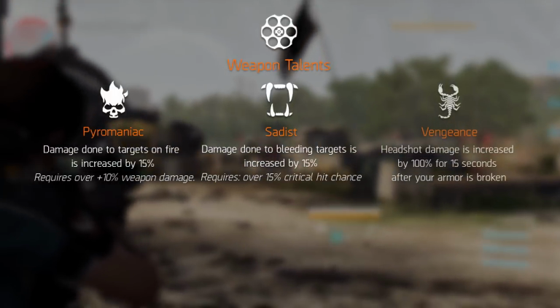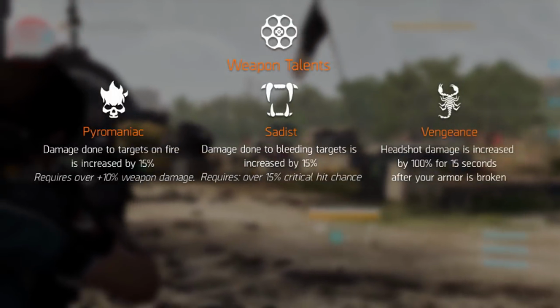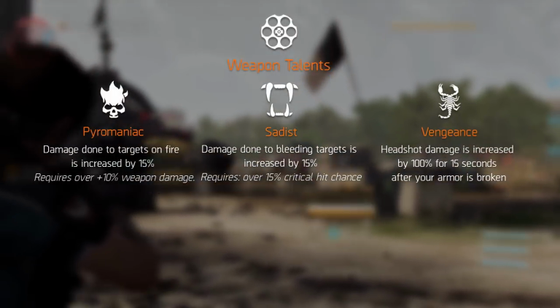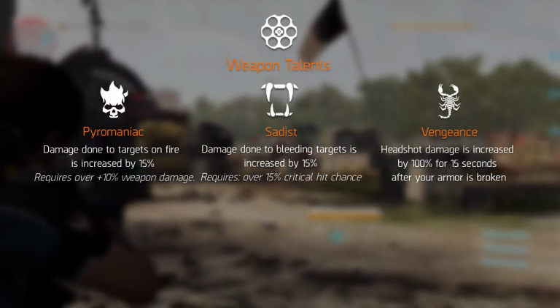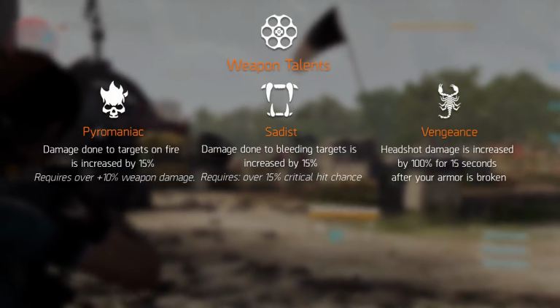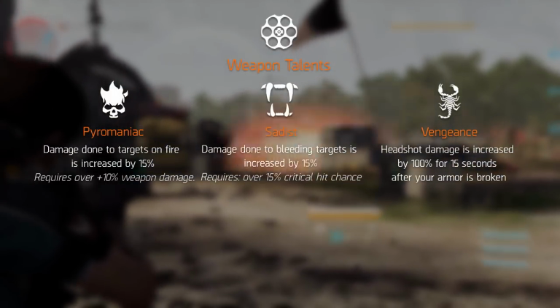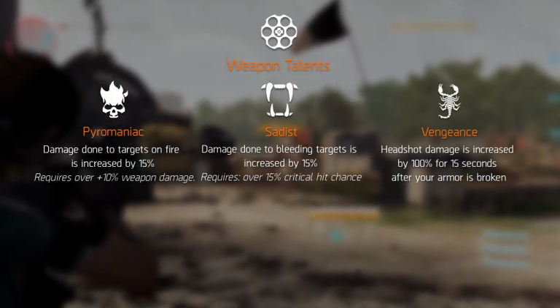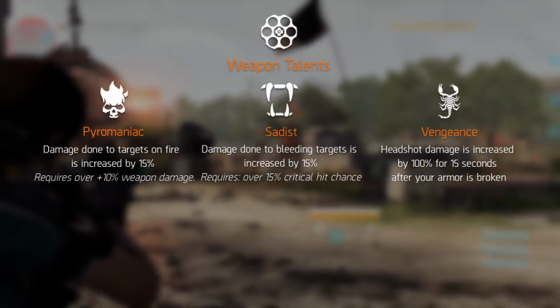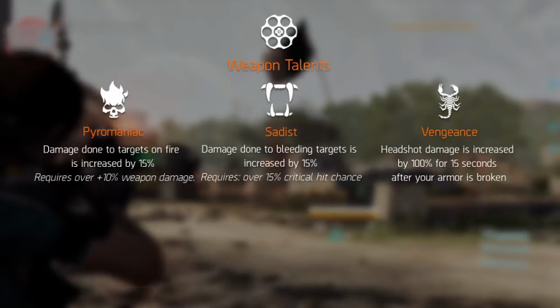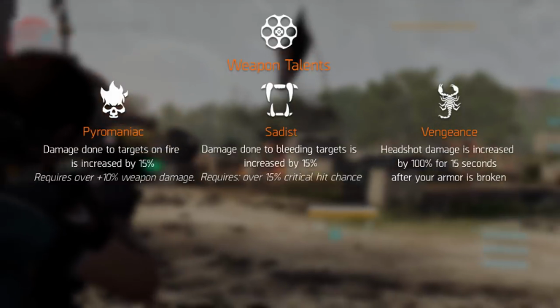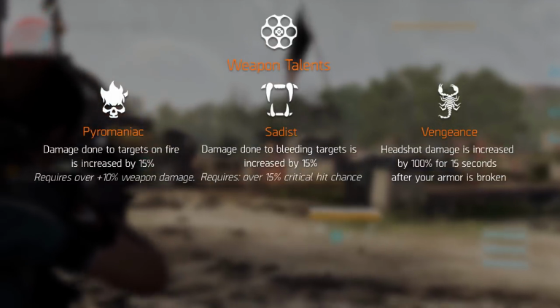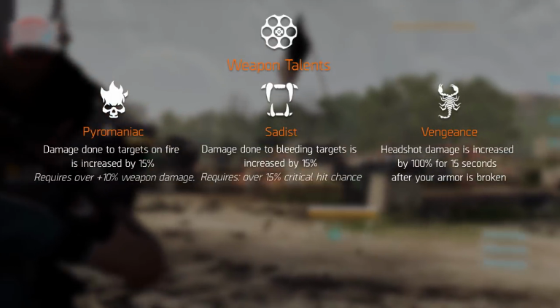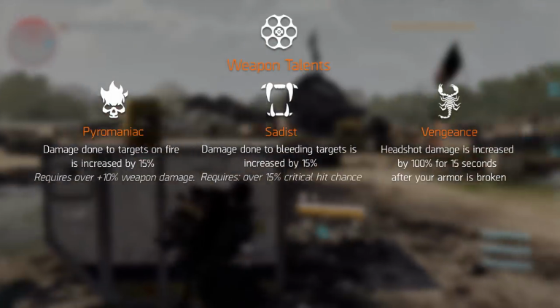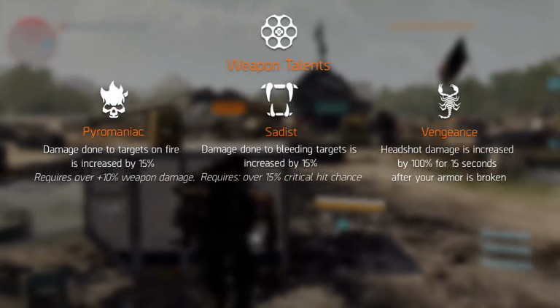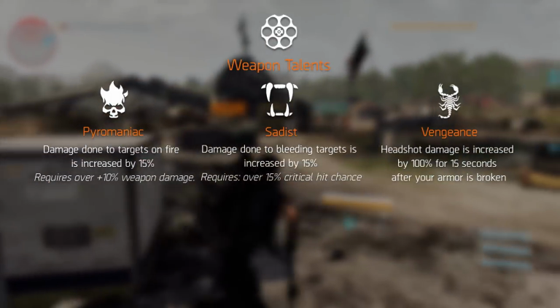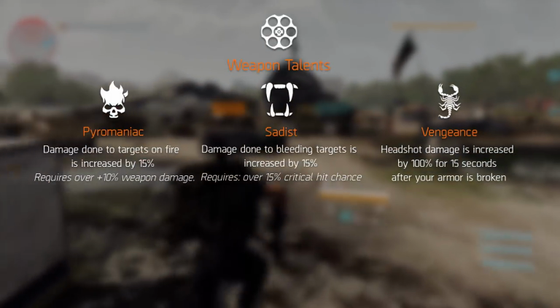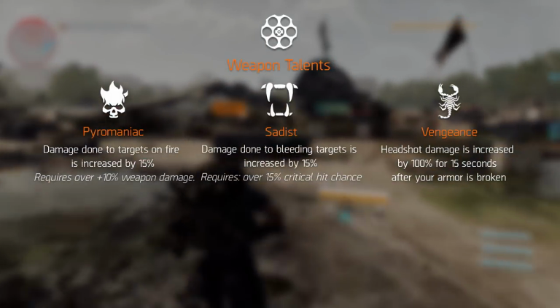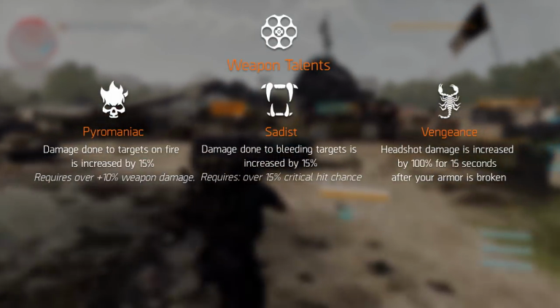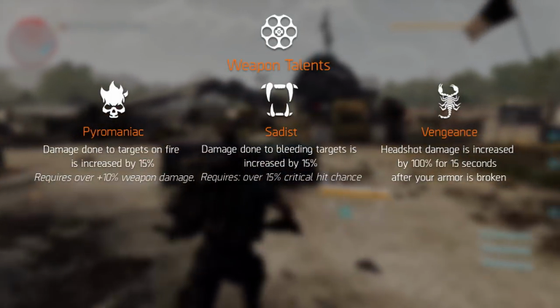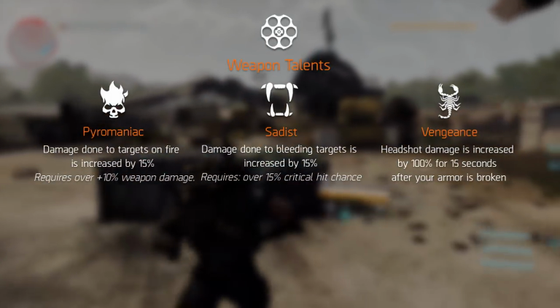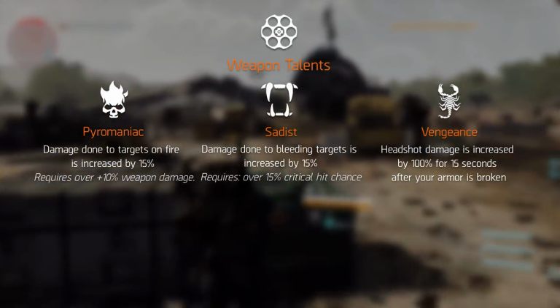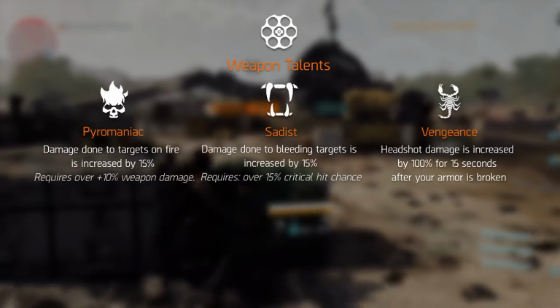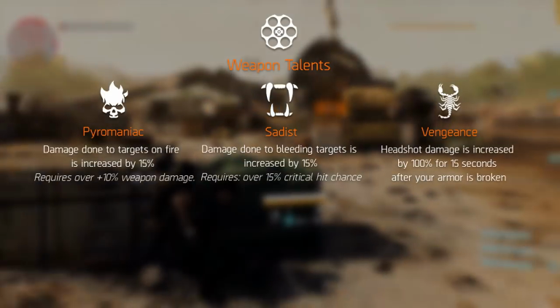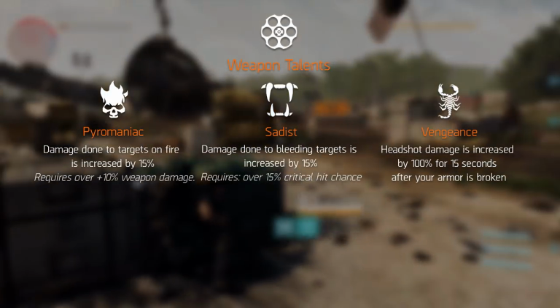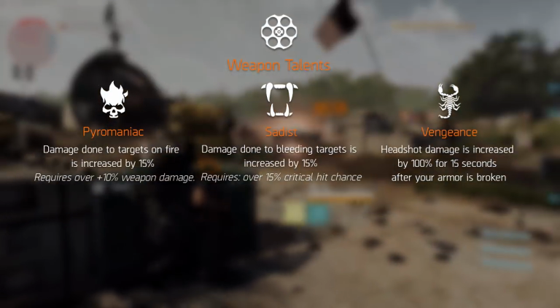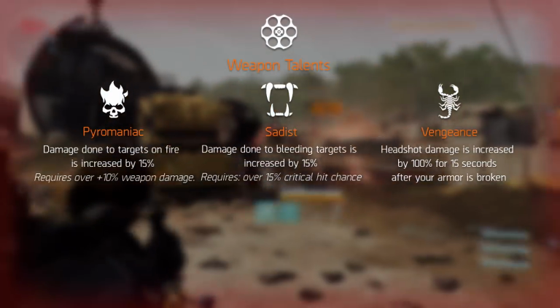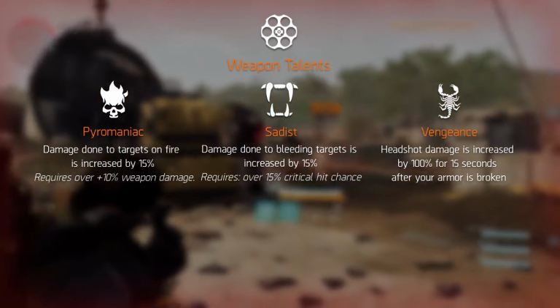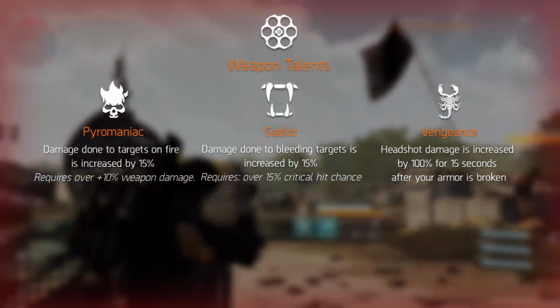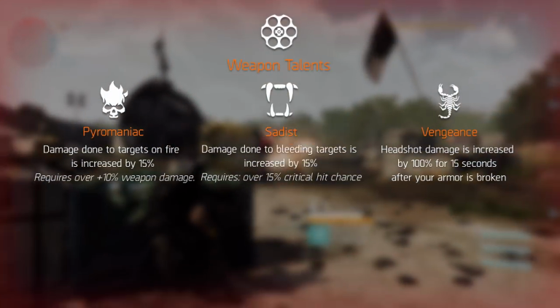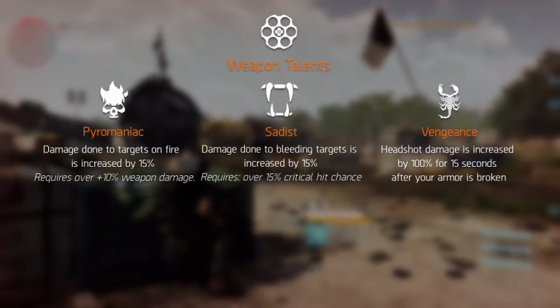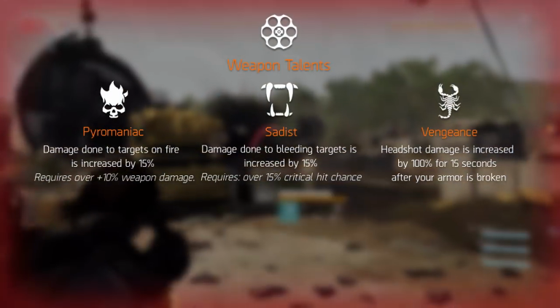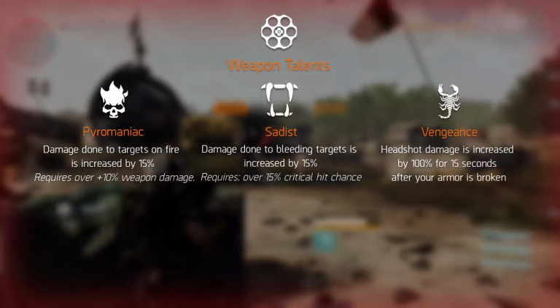Vengeance increases headshot damage by 100% for 15 seconds after your armor is broken. This should stack well with the health damage from assault rifles, but it should also work well with marksman rifles in general.